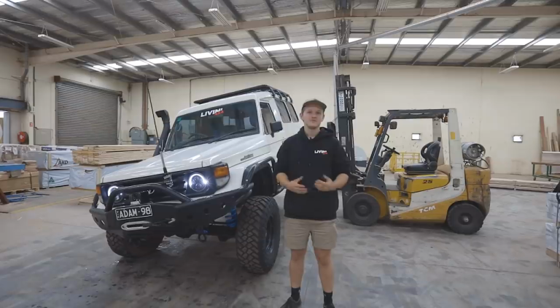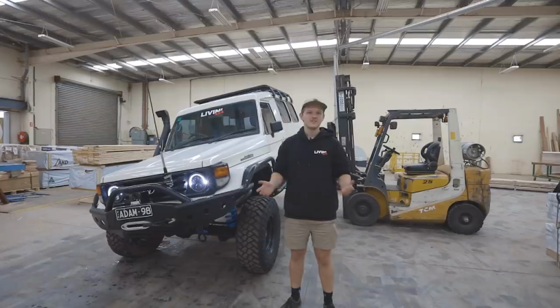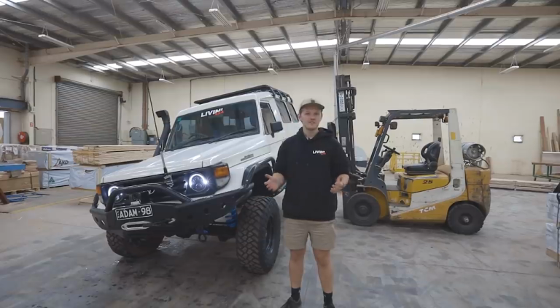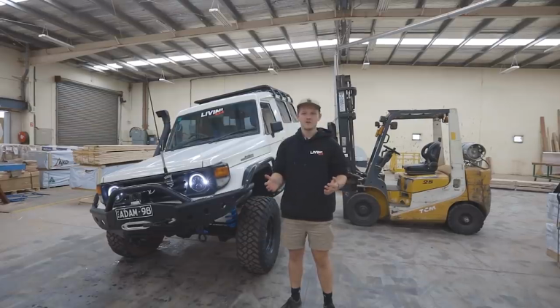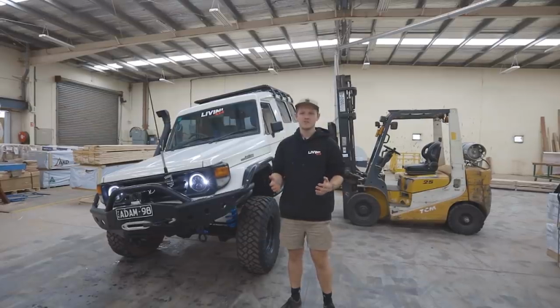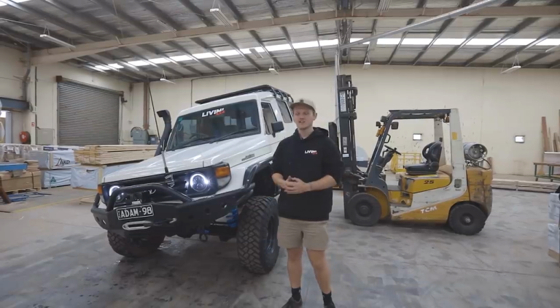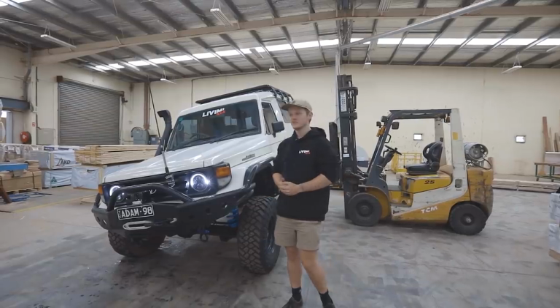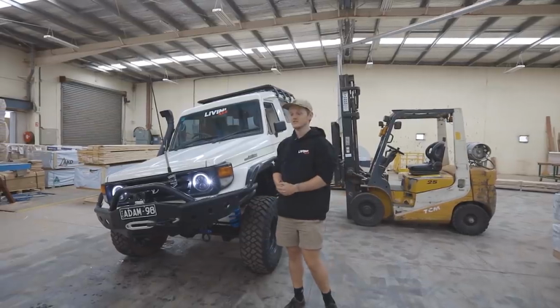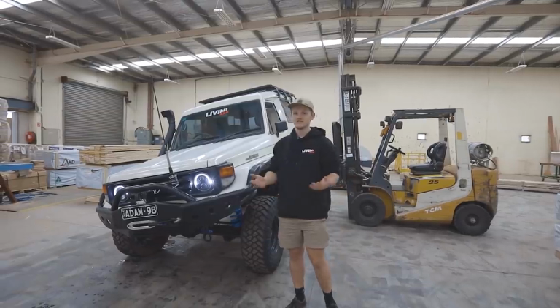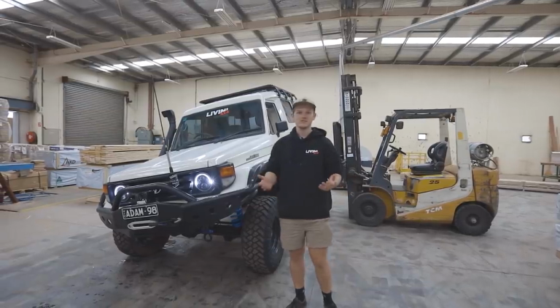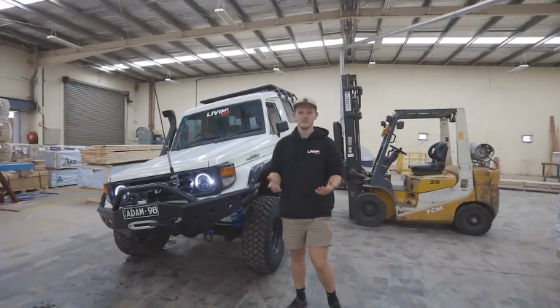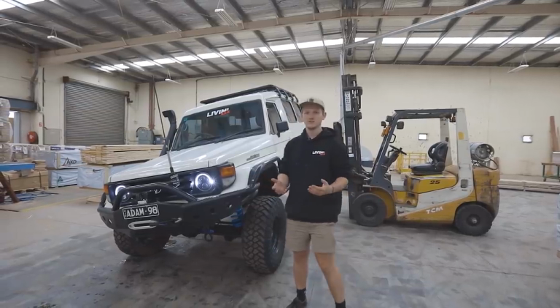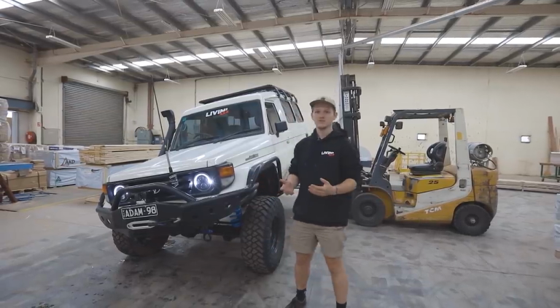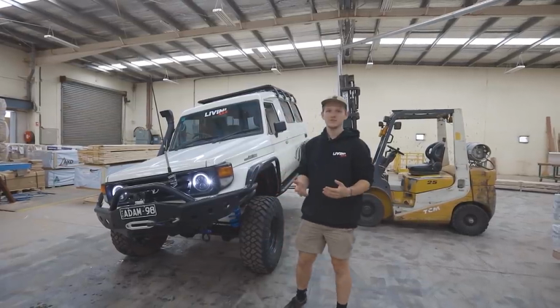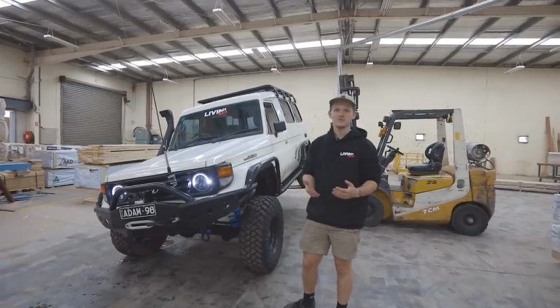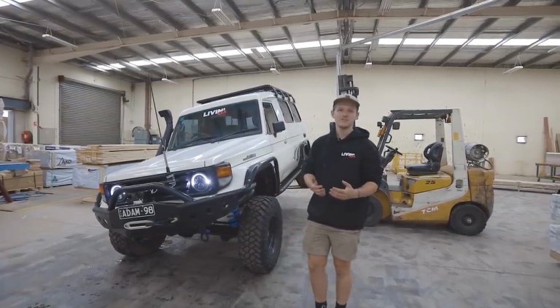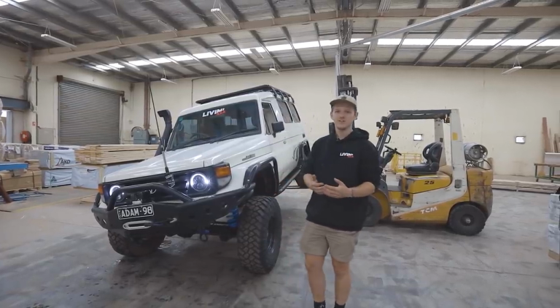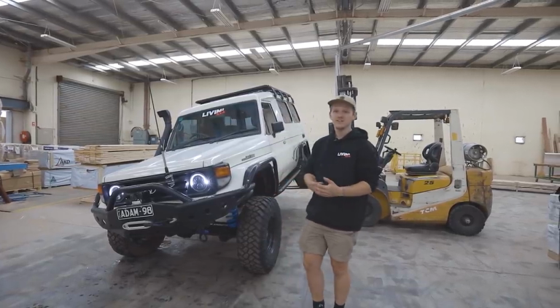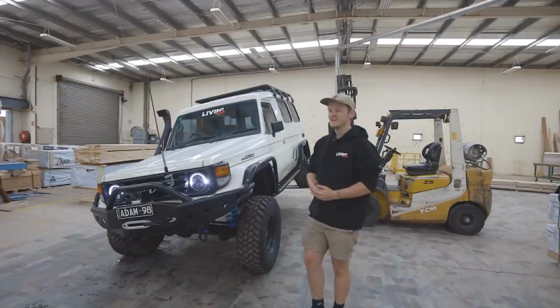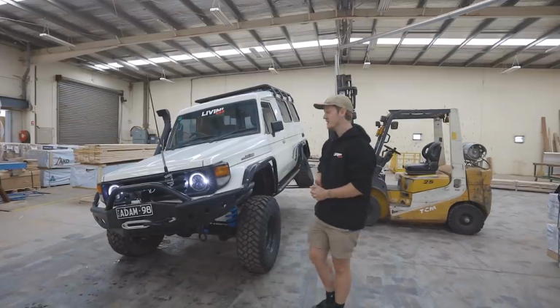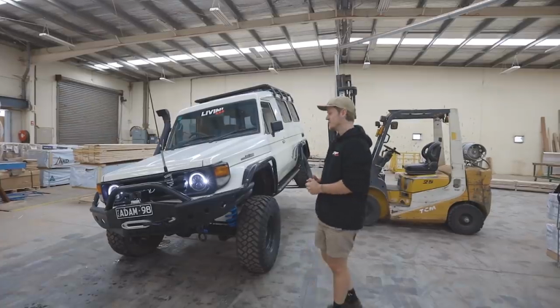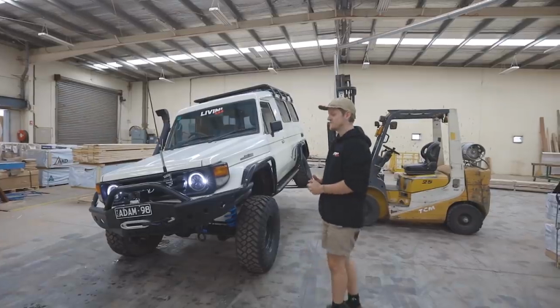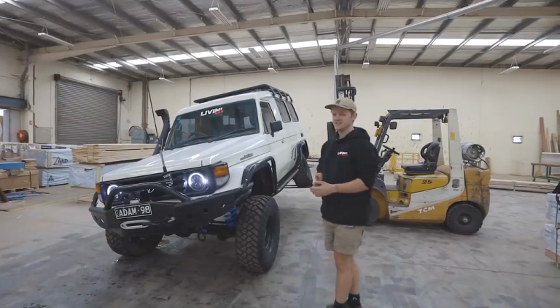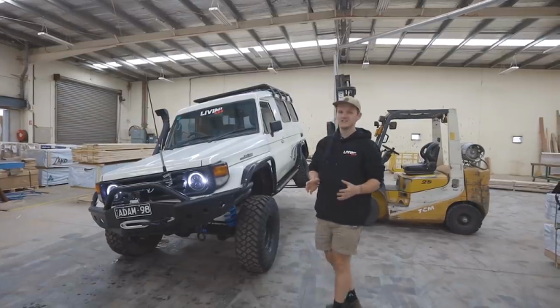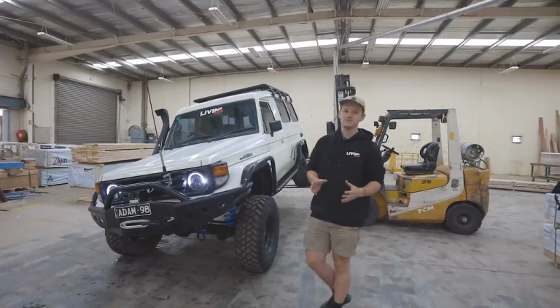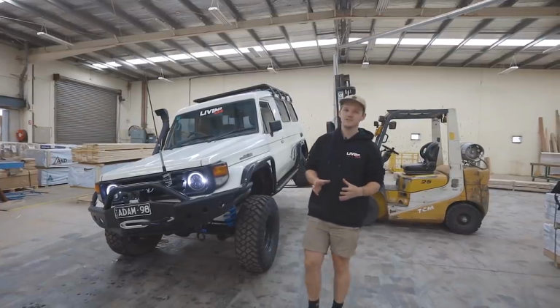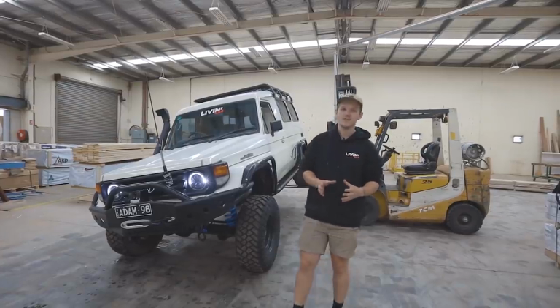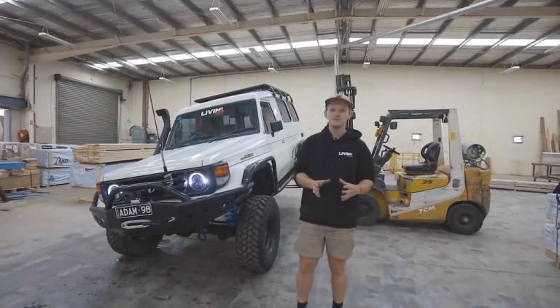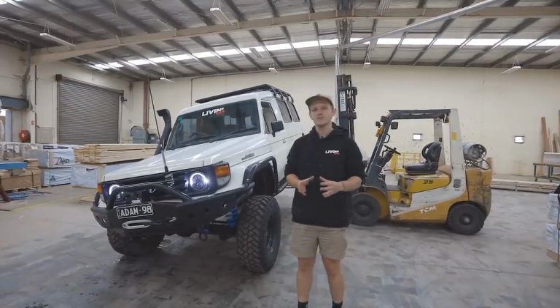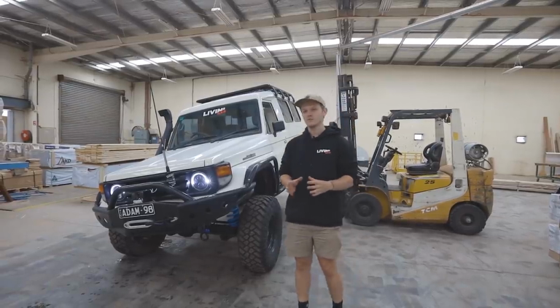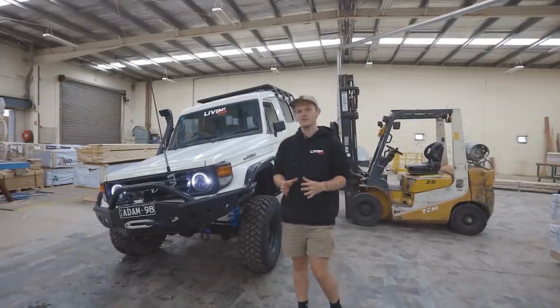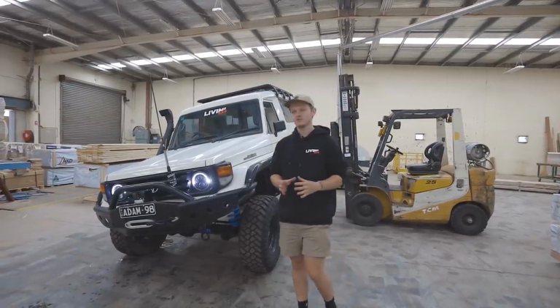What is going on everyone? Welcome back to, not really the vlog, but Living 4x4 — finally. It's getting to the stage where we can maybe go four-wheel driving soon.